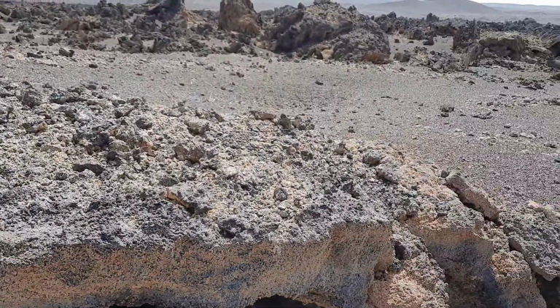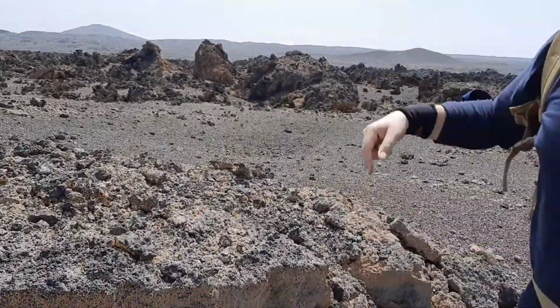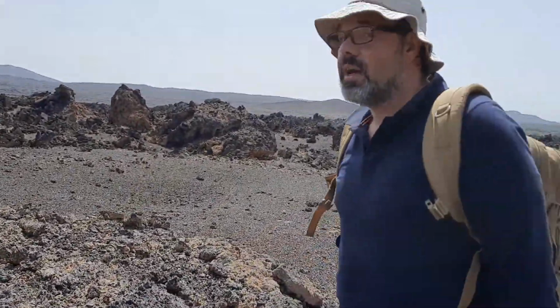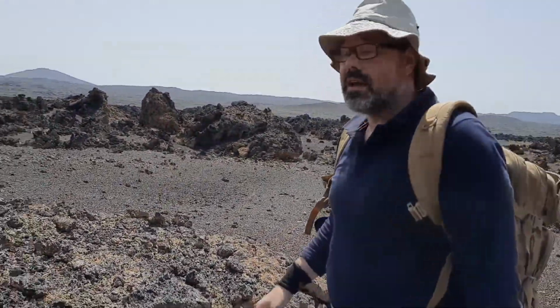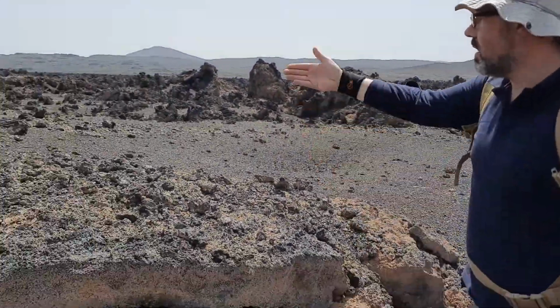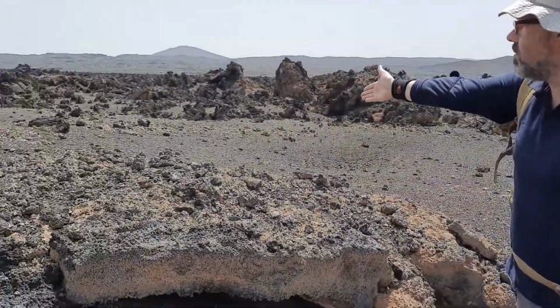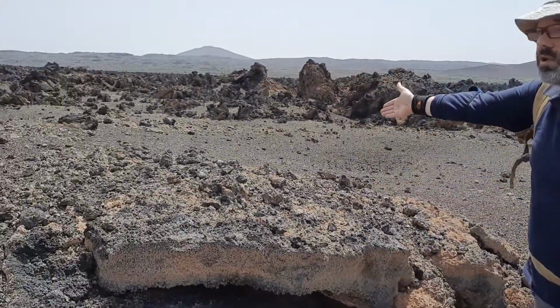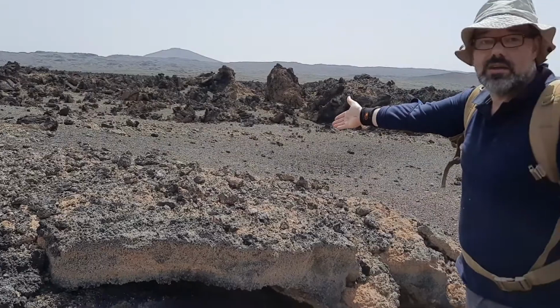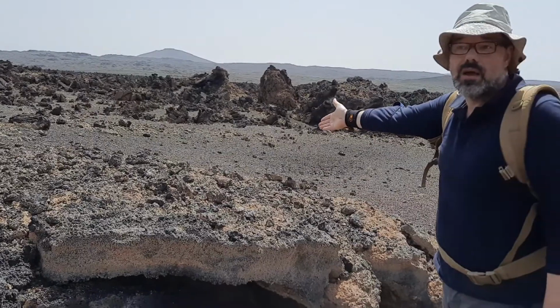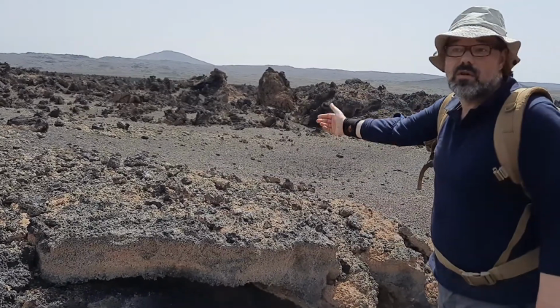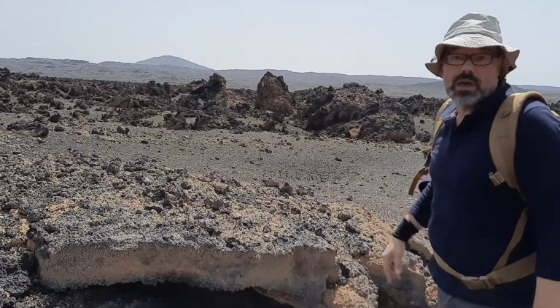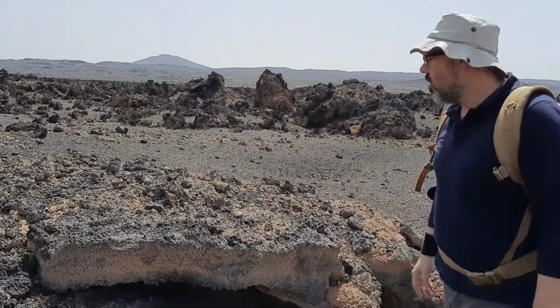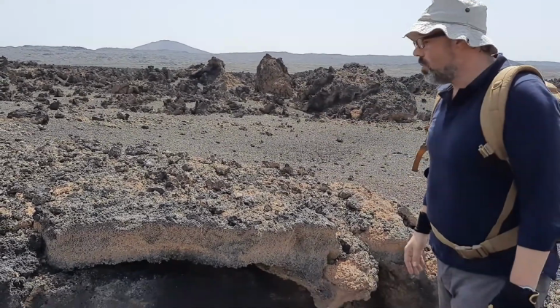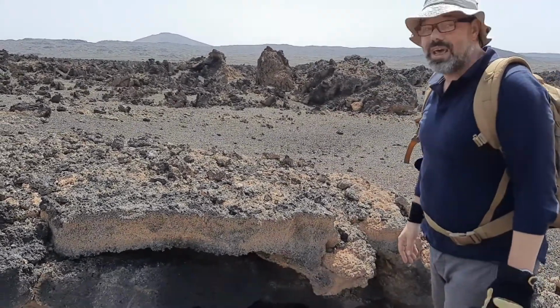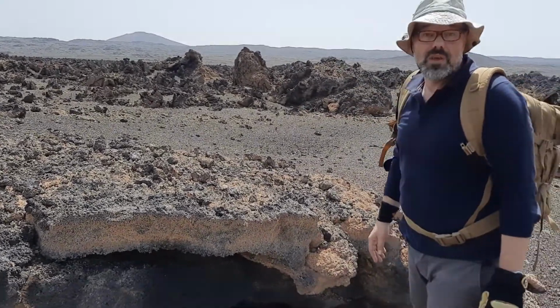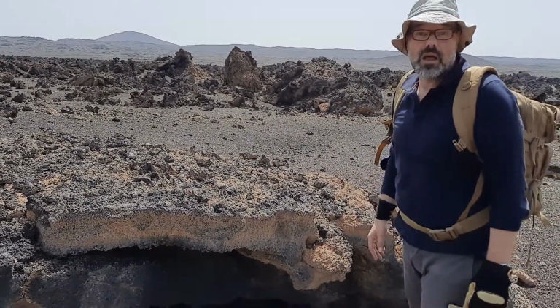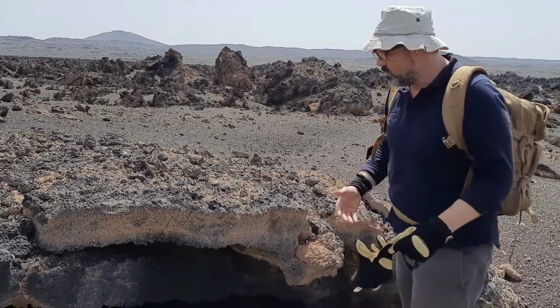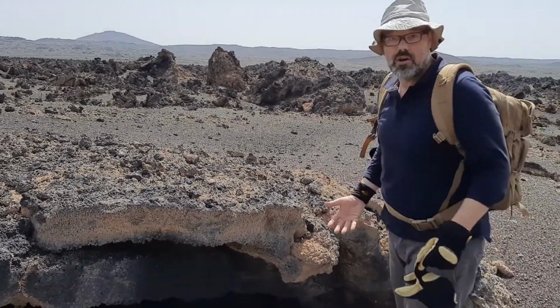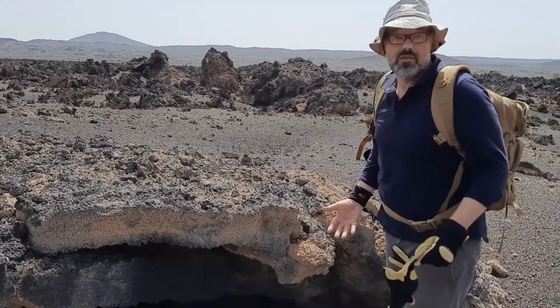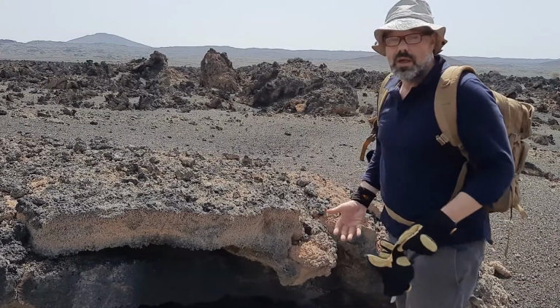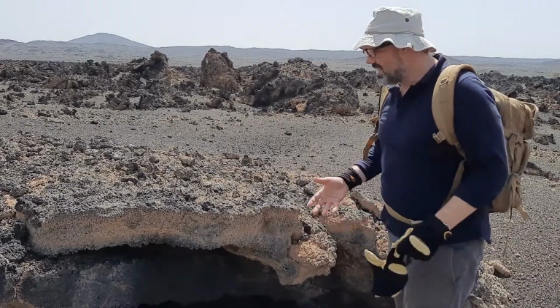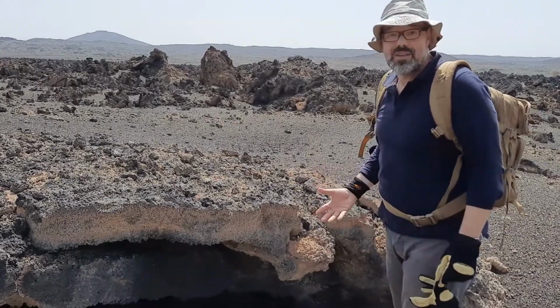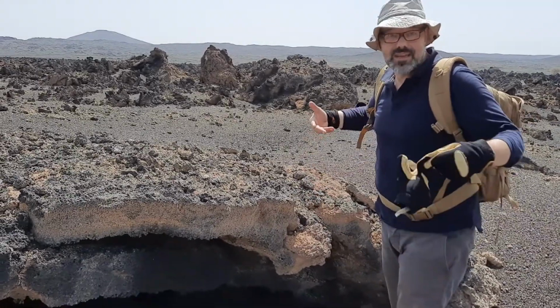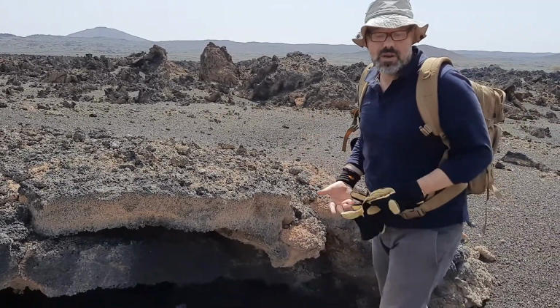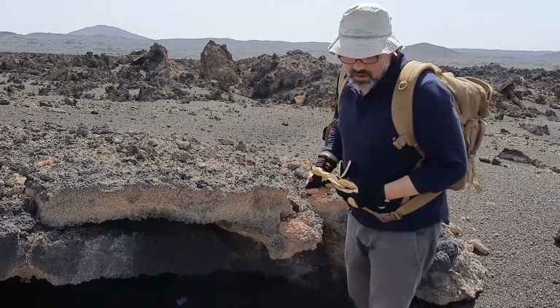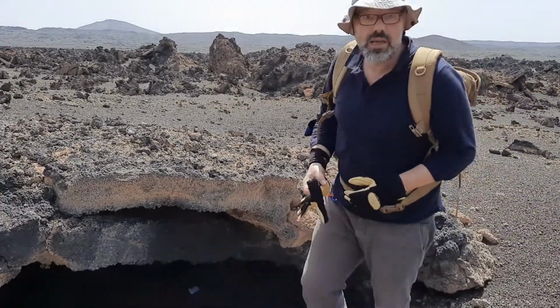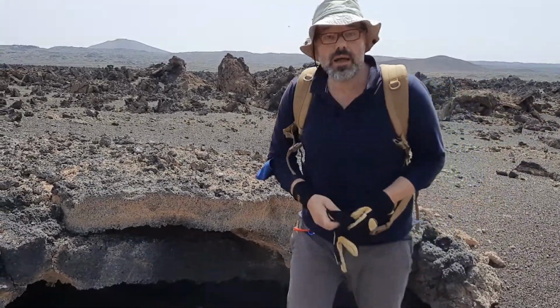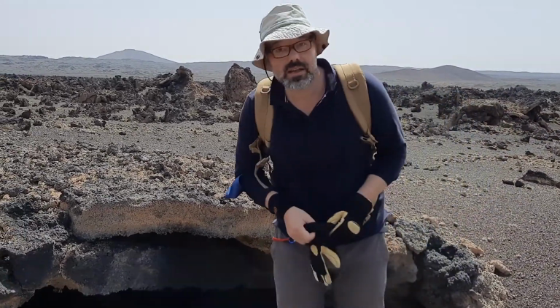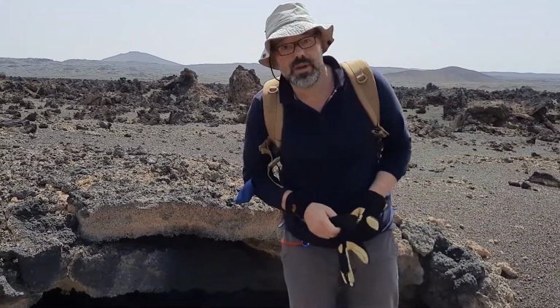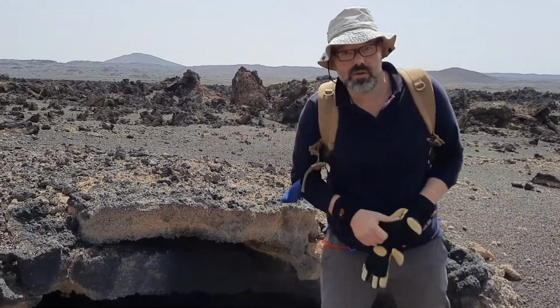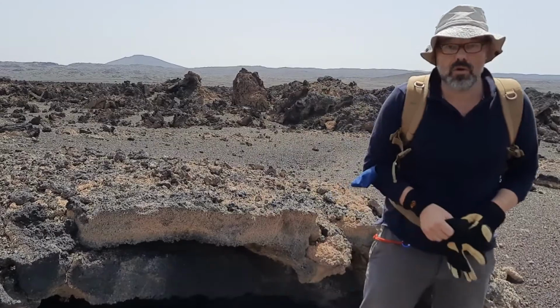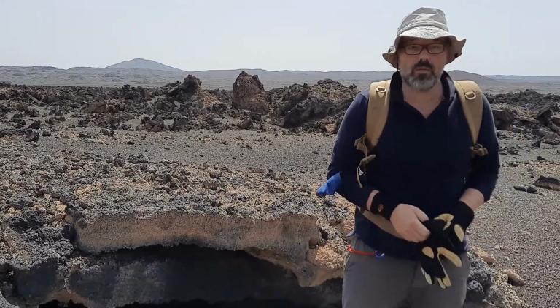There are cracks, as you can see here — they're very unstable. From above it looks like regular ground; you wouldn't actually realize you're walking on top of an empty hollow space underneath. These cavities can cave in literally, and that can be very dangerous.